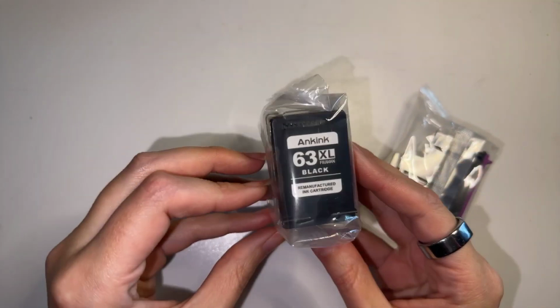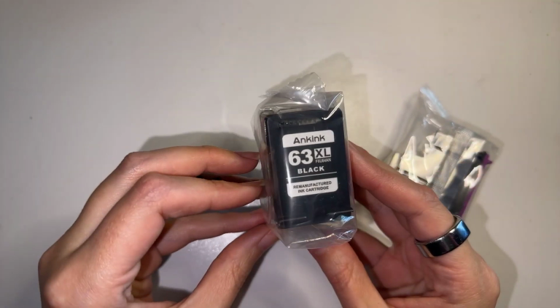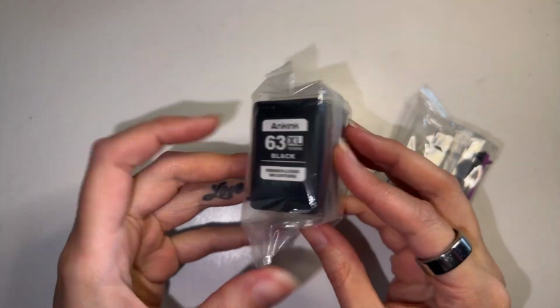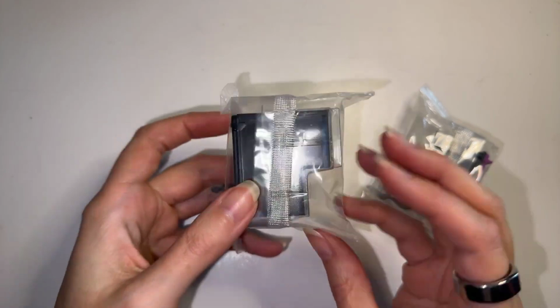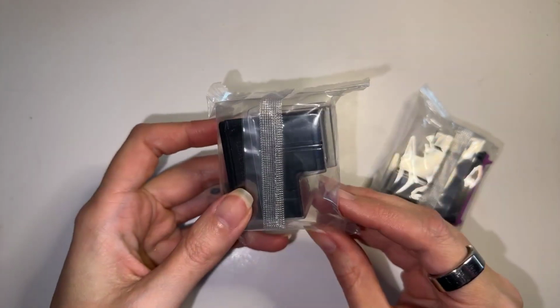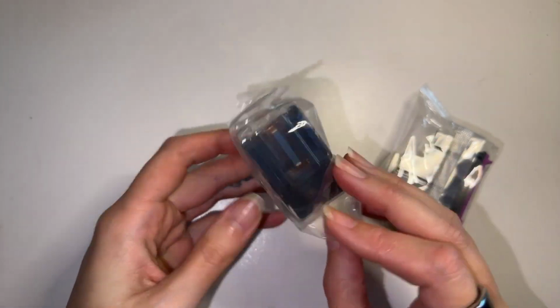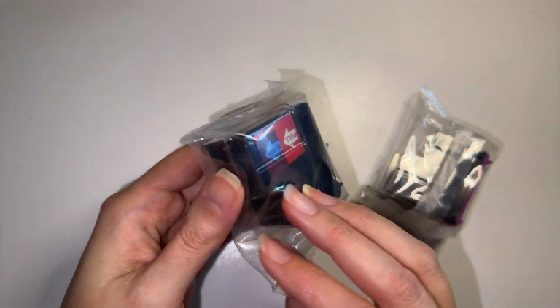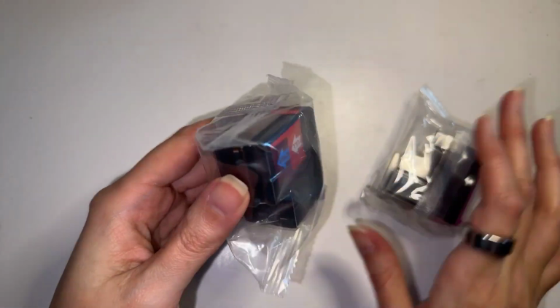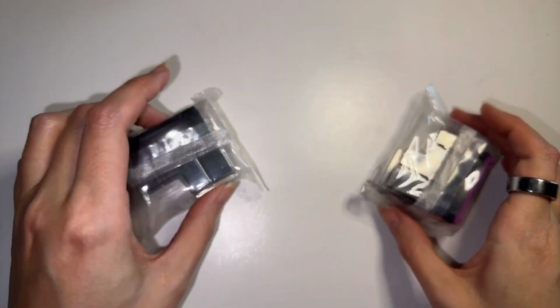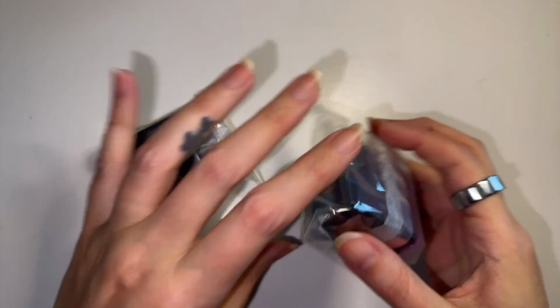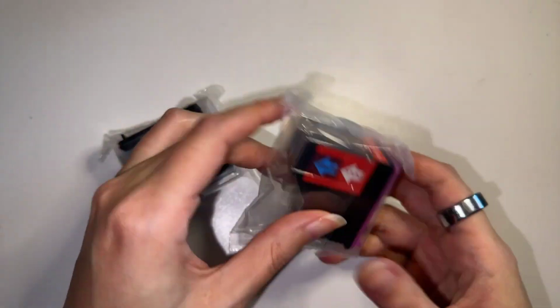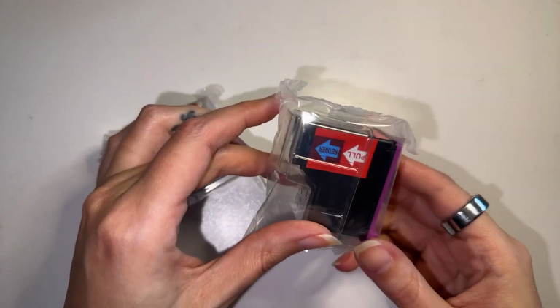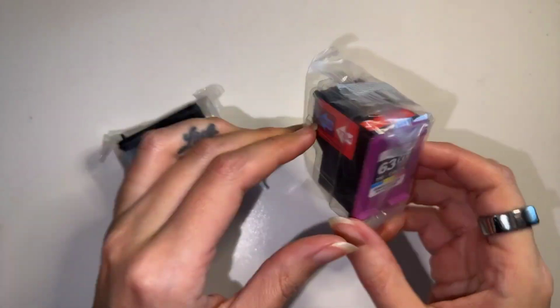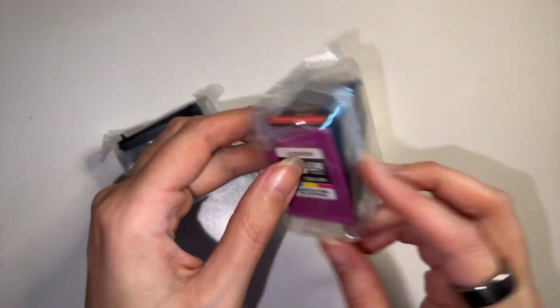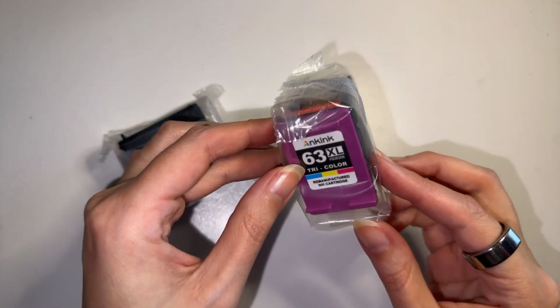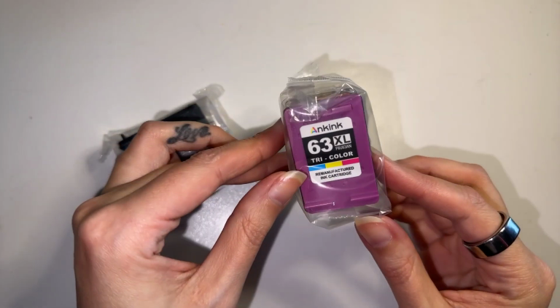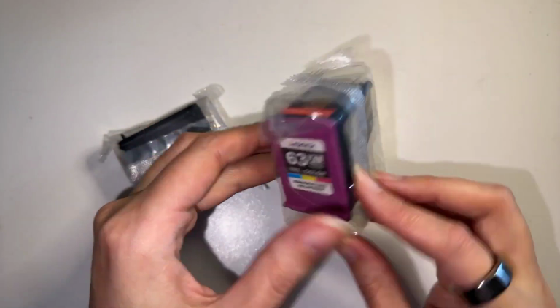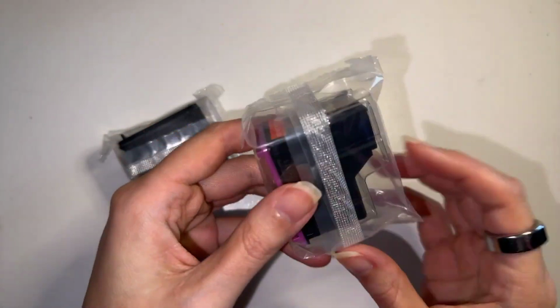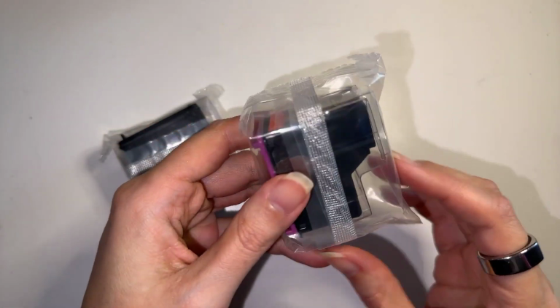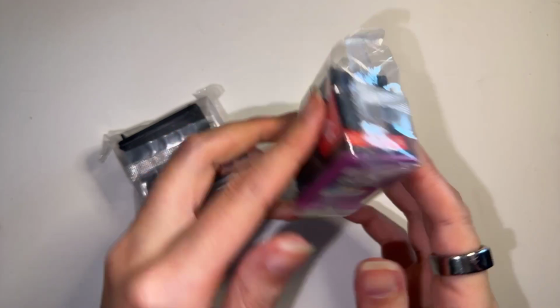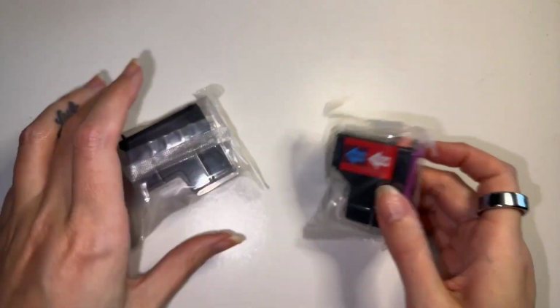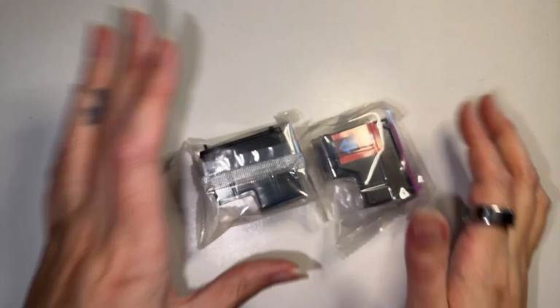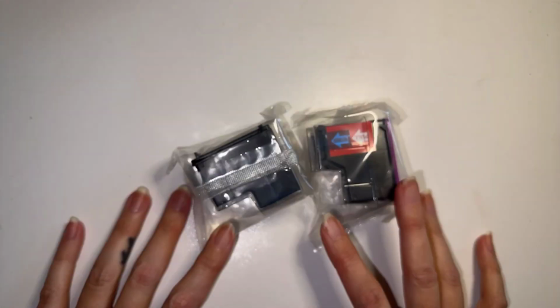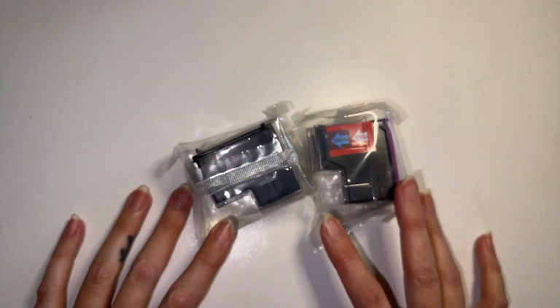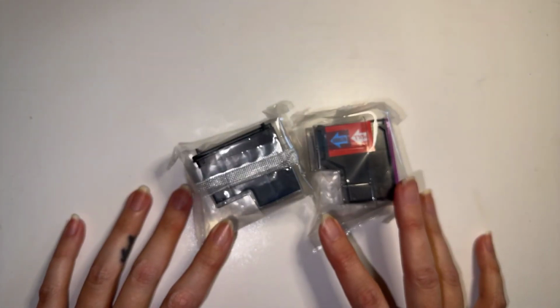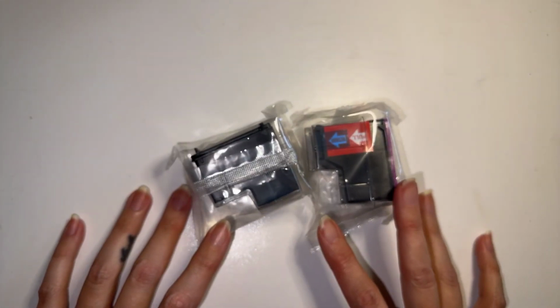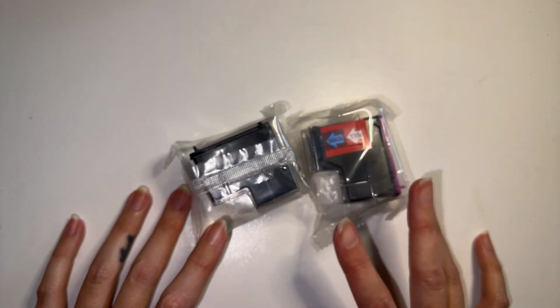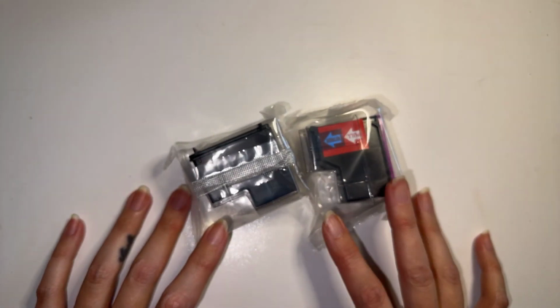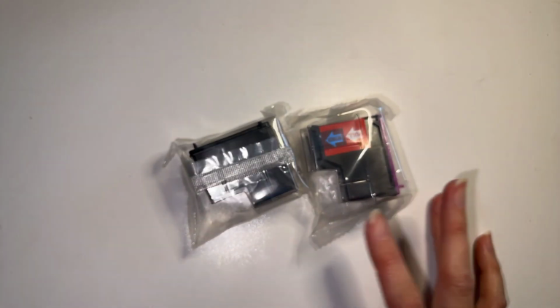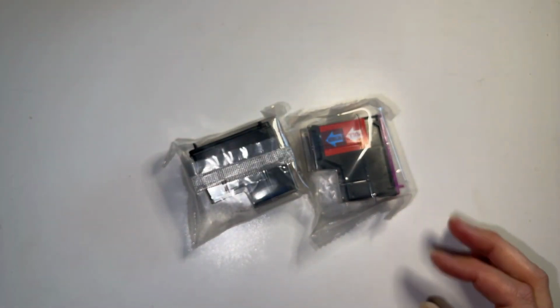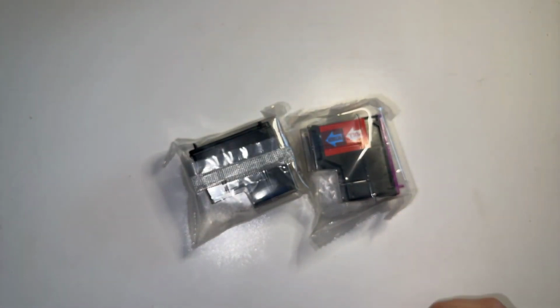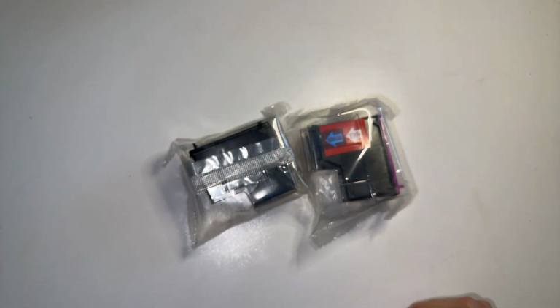And just for reference, it does come perfectly sealed and I am really excited that I found an affordable way for us to be able to do so much printing. I hope this helps.